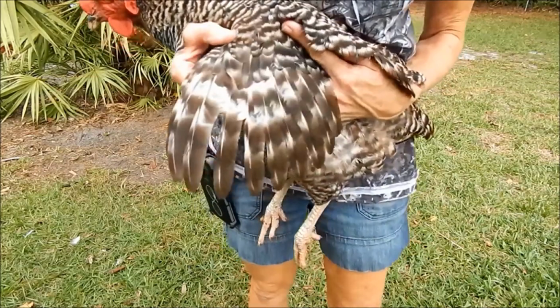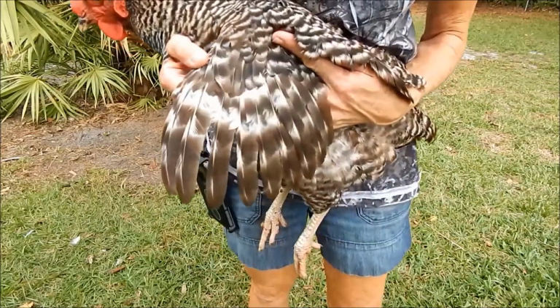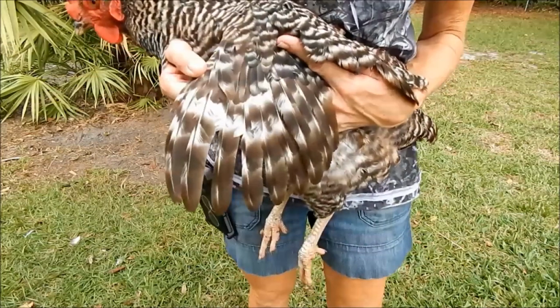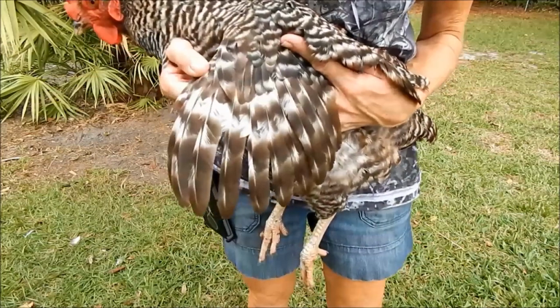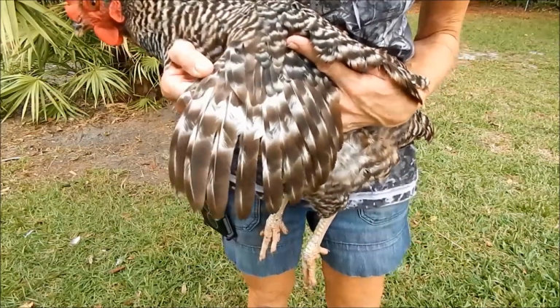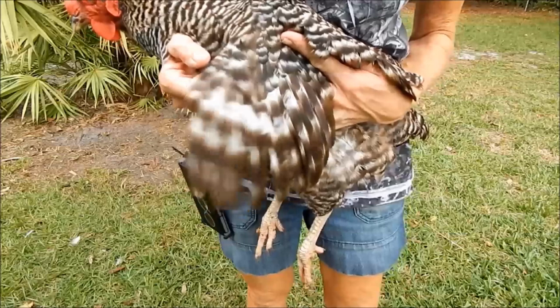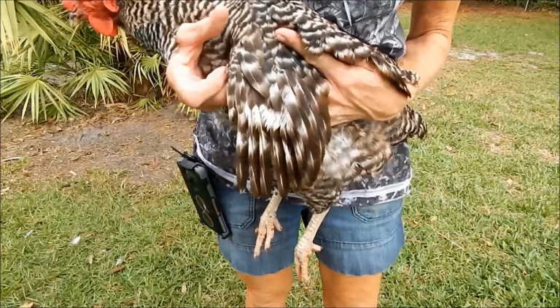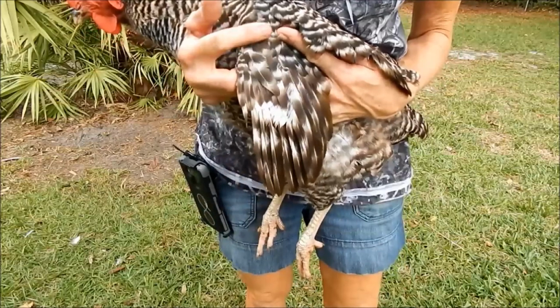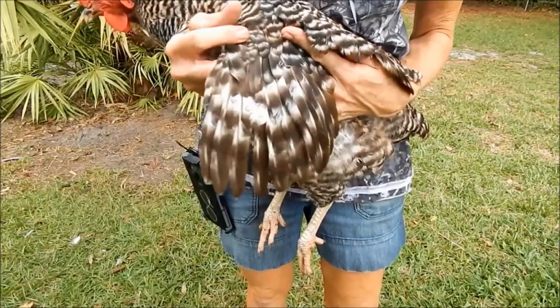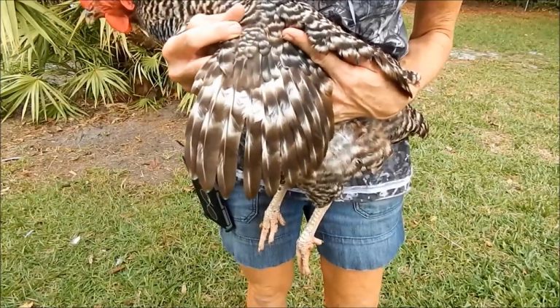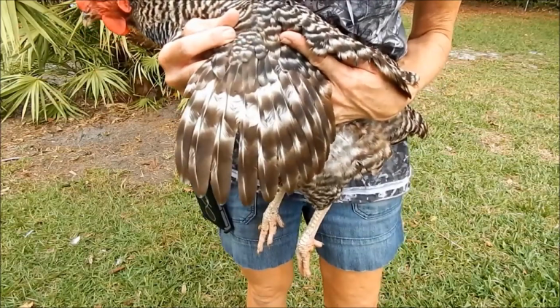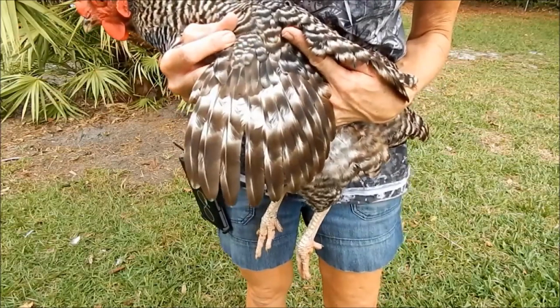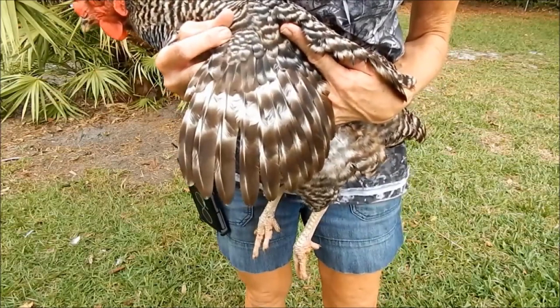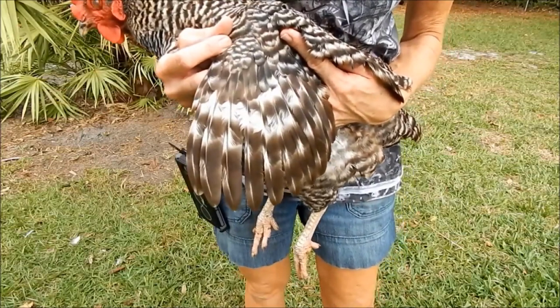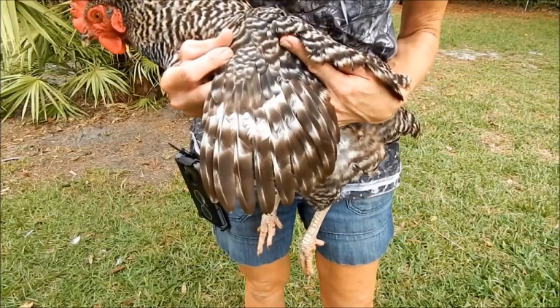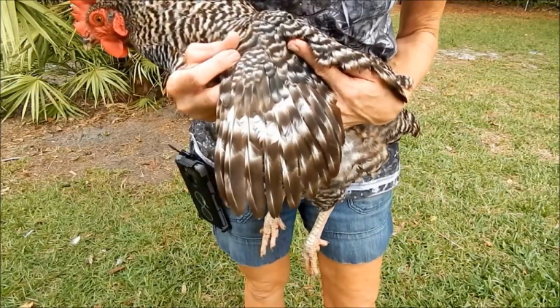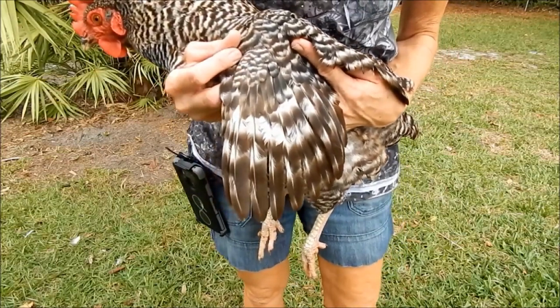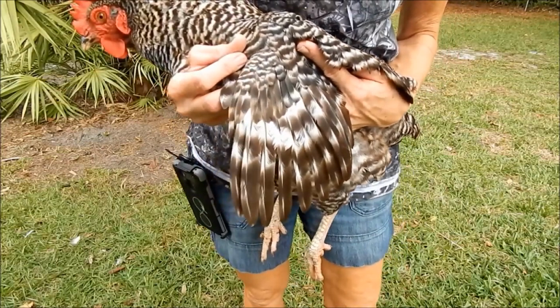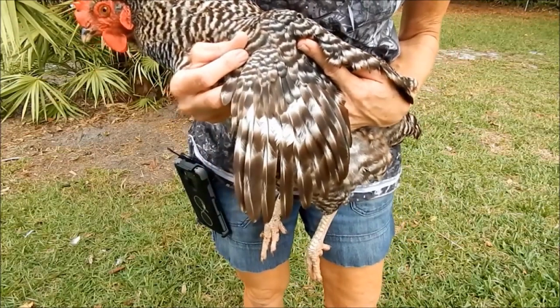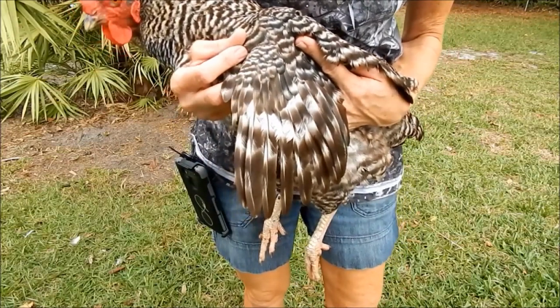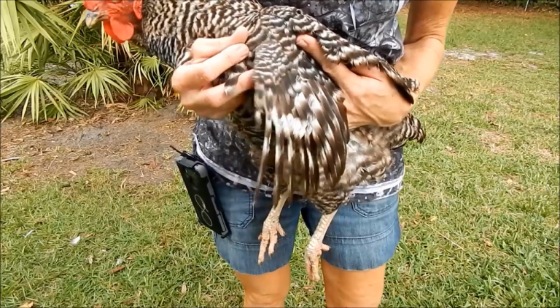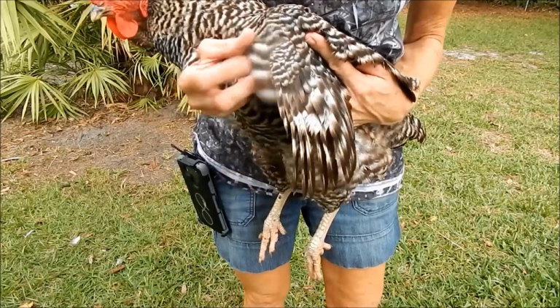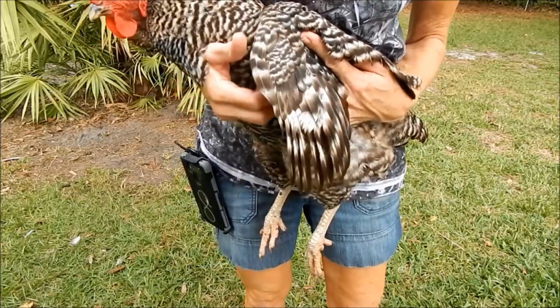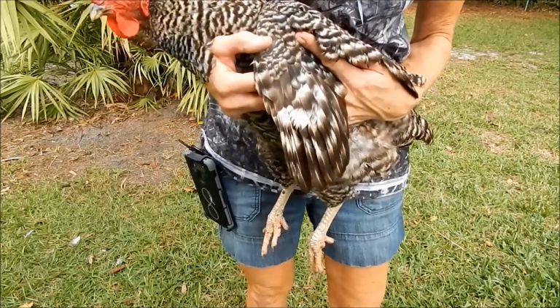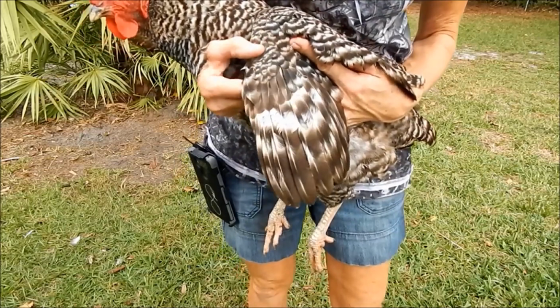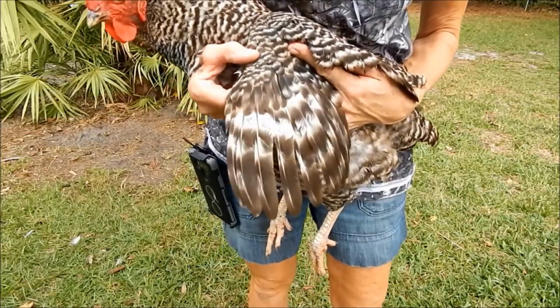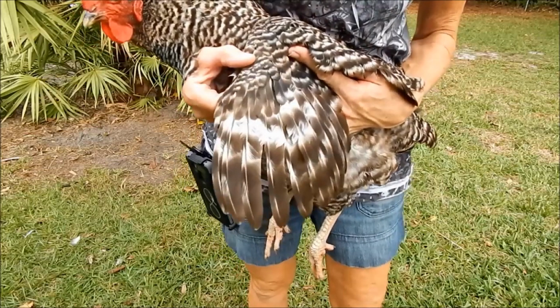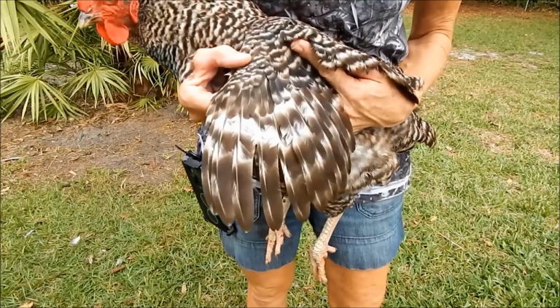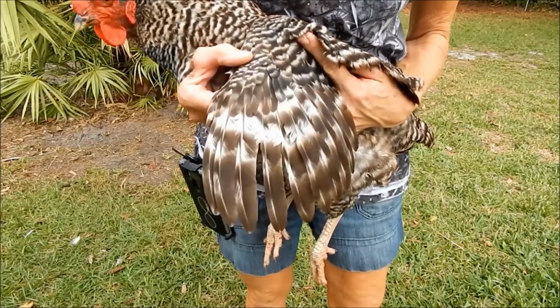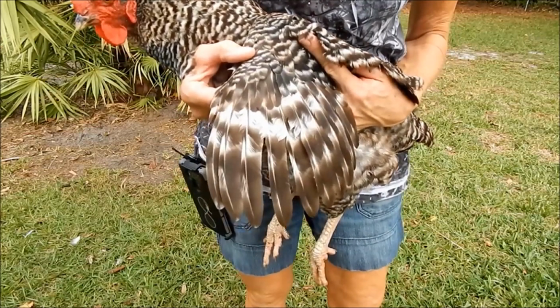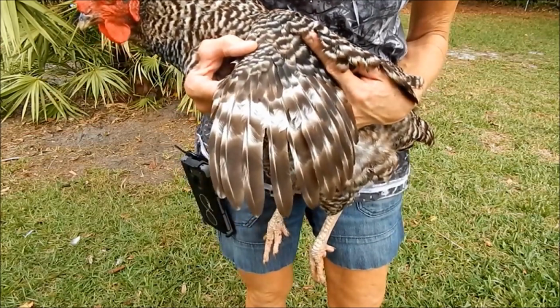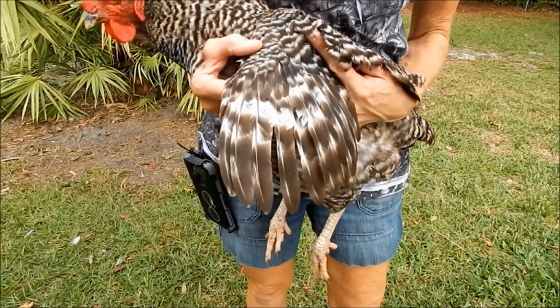You also just do one wing — that throws them off balance, which is the reason it works. They will figure it out sometimes and overcome it, but it does make it much more difficult for them to fly. Don't do this if it's your kid's 4-H show bird, as they will get knocked down if you've altered the bird.